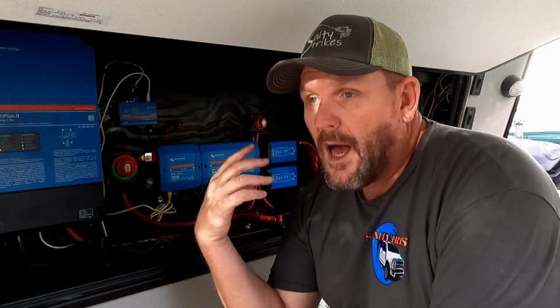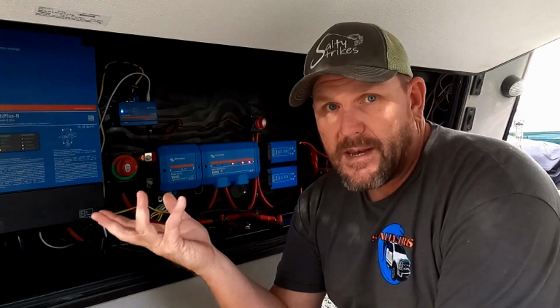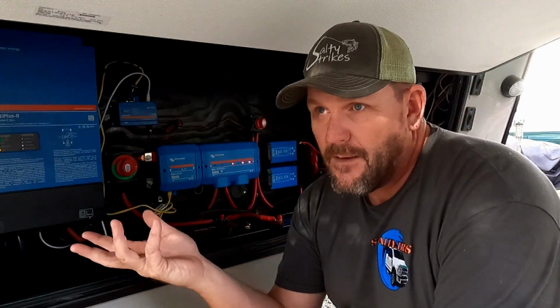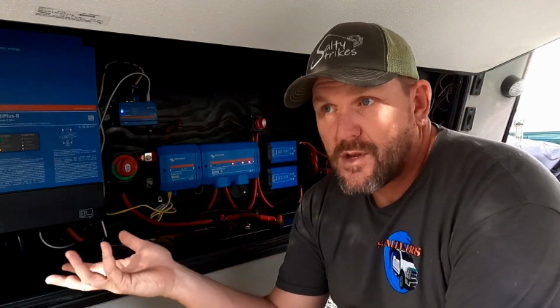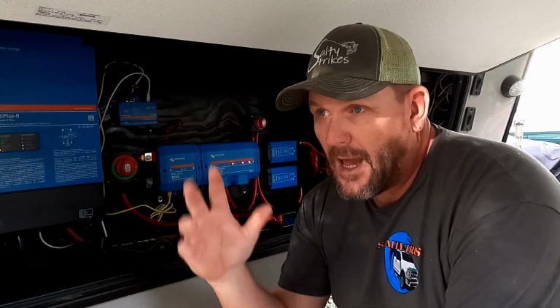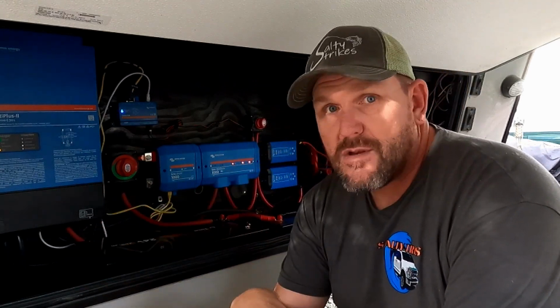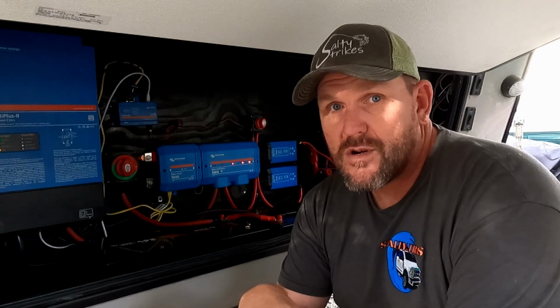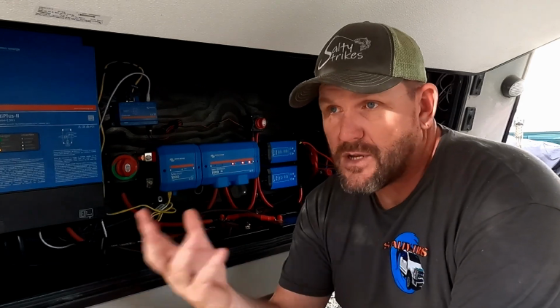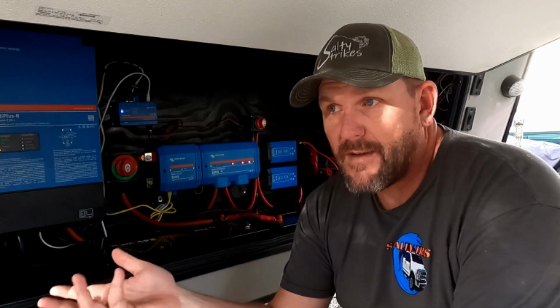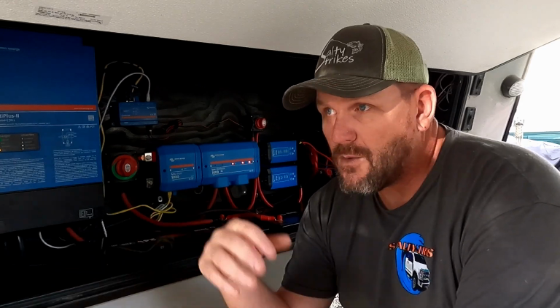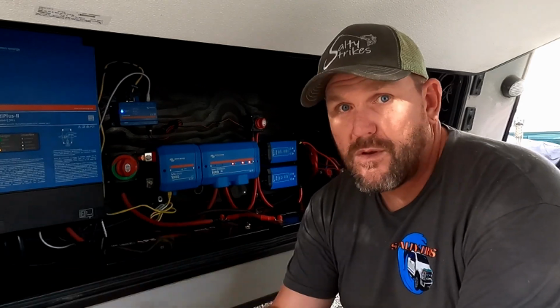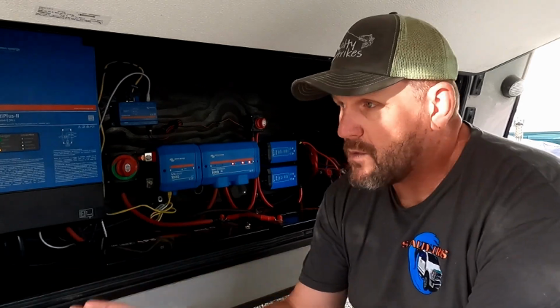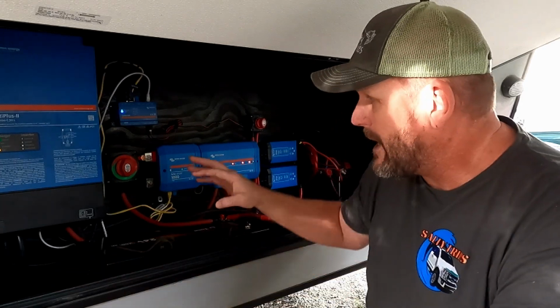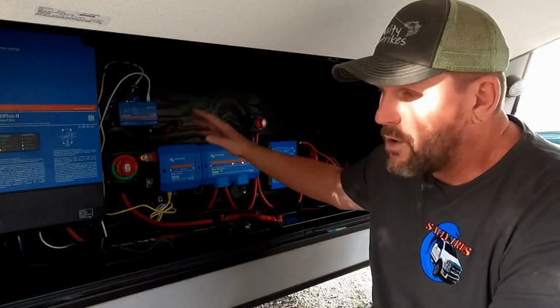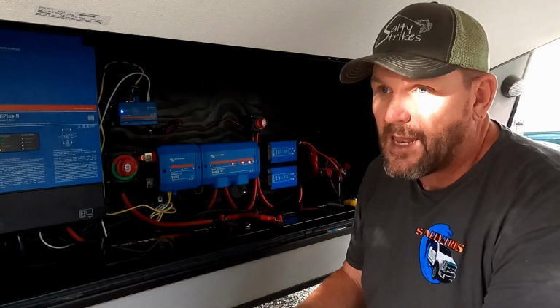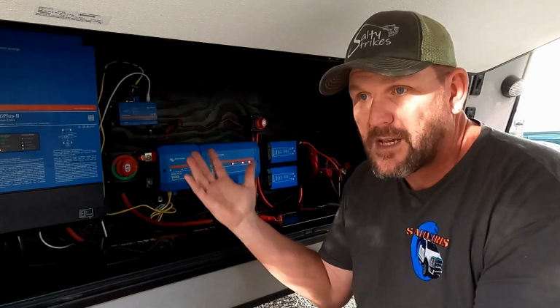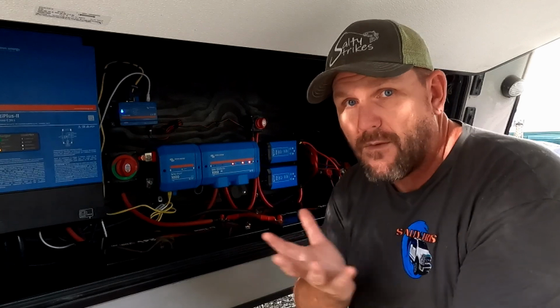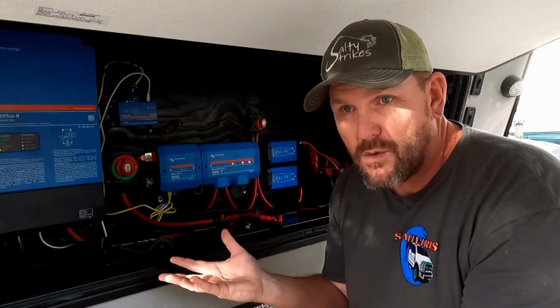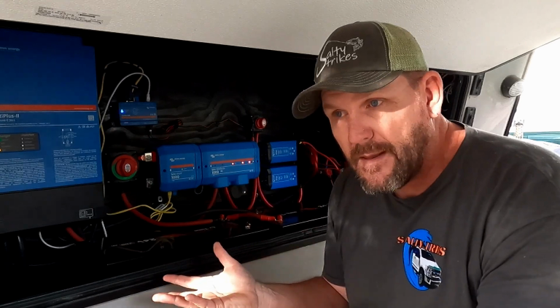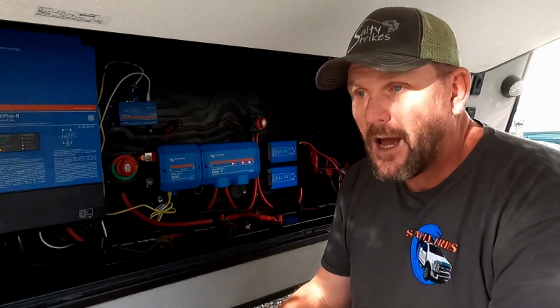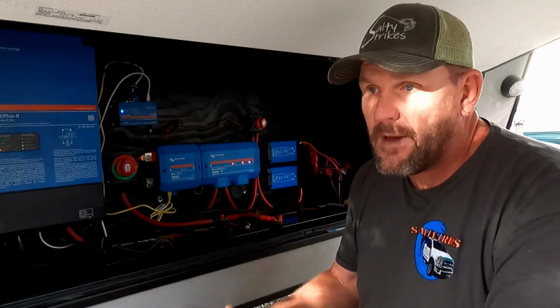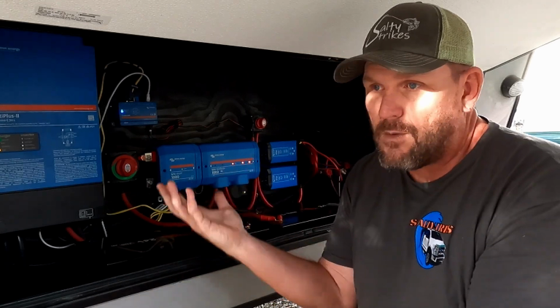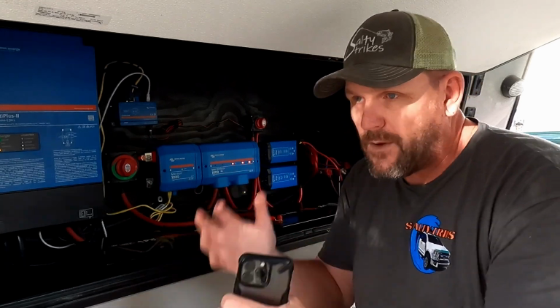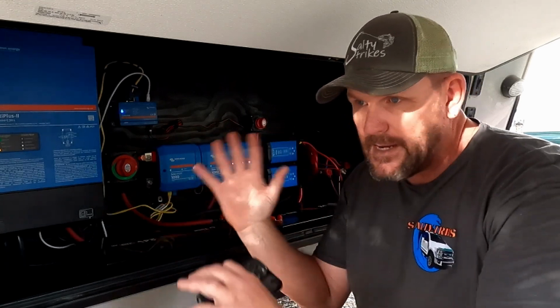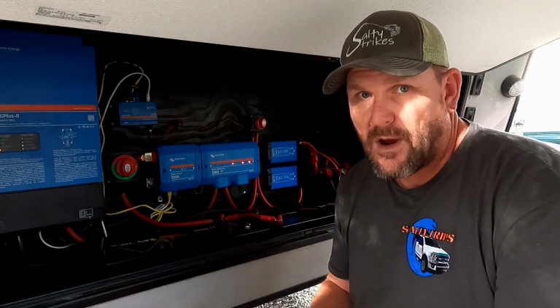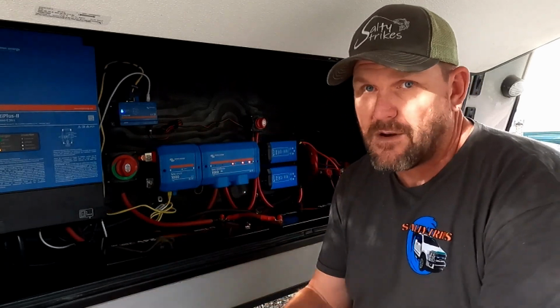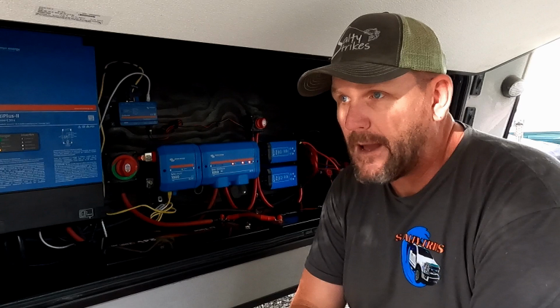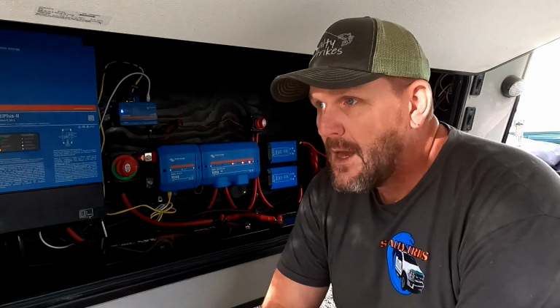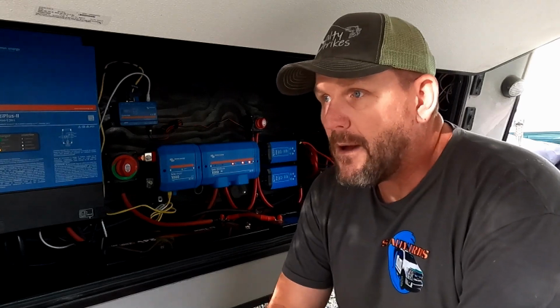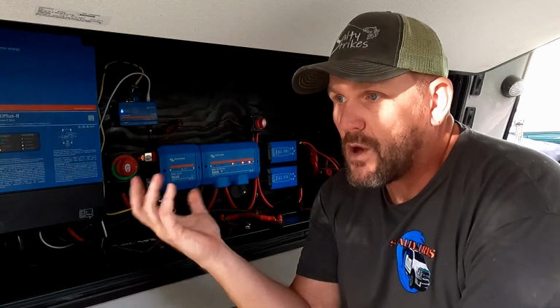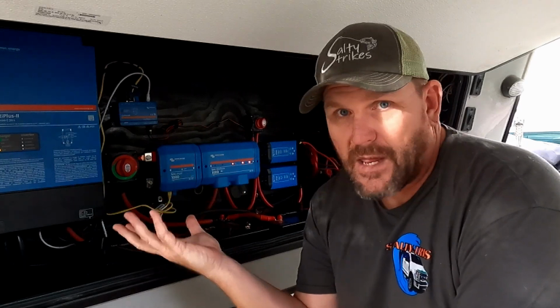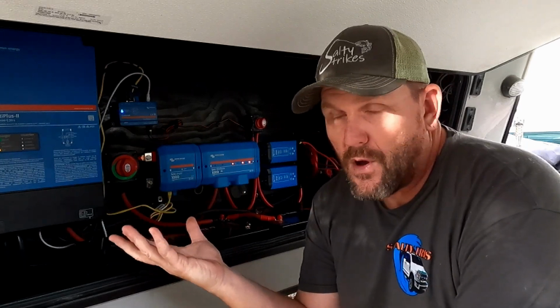So I wanted to figure out what's going on. I tried to do some more searching and research. You go through the user manual and it tells you the orange blinking light is basically a software issue or something, but it doesn't give you any kind of details or how to fix it or anything like that. So that's not gonna help you at all.